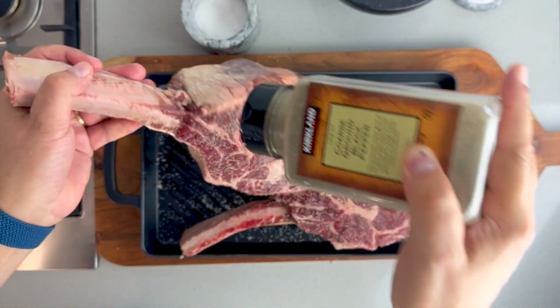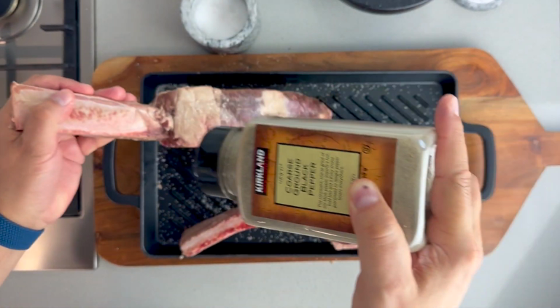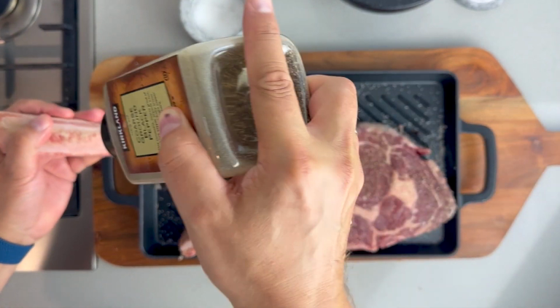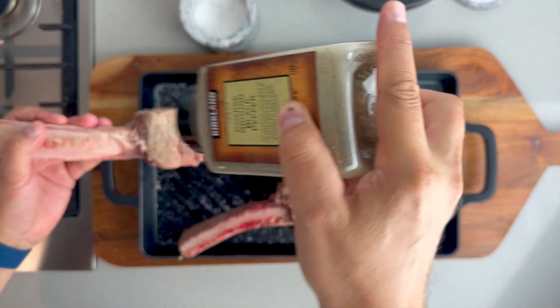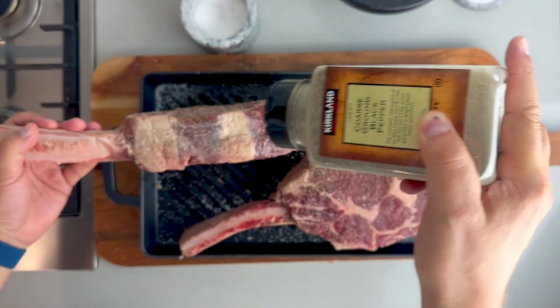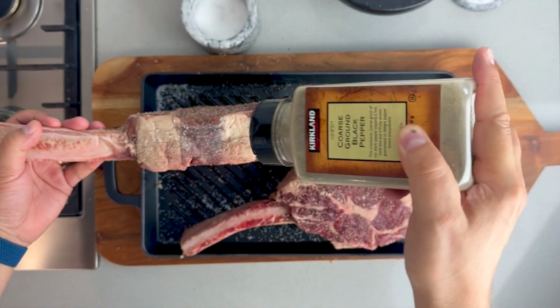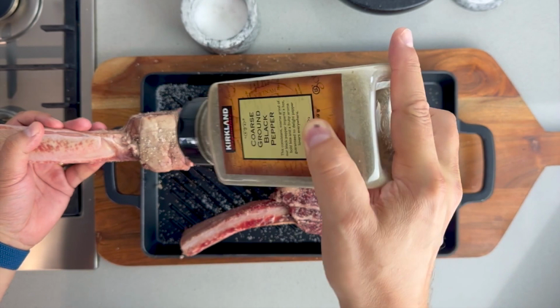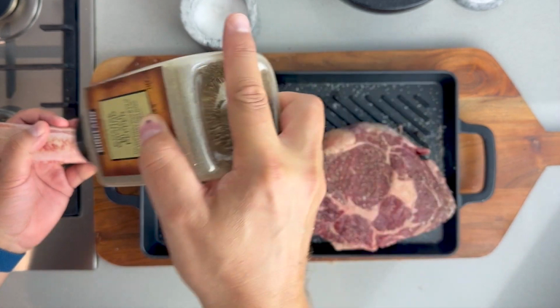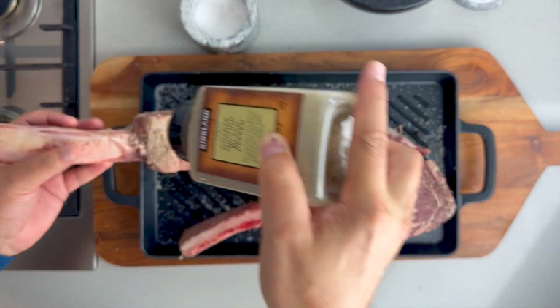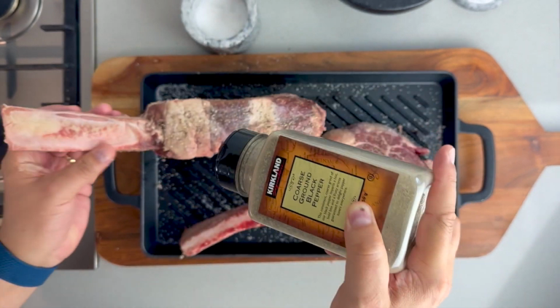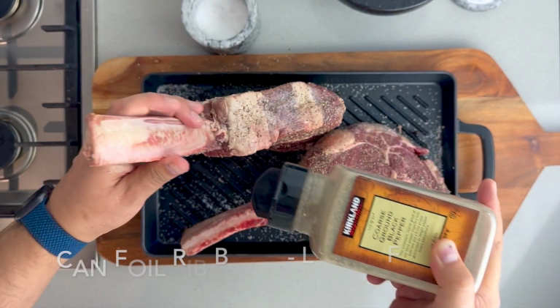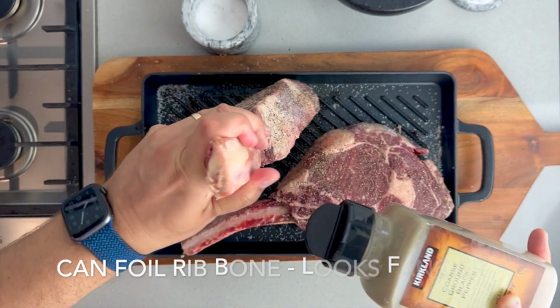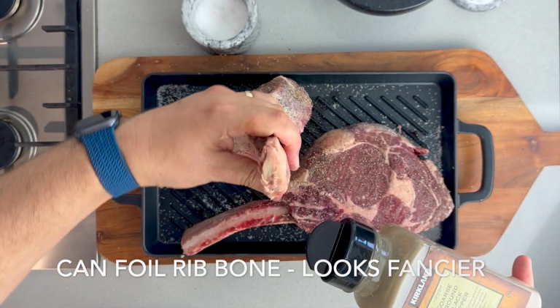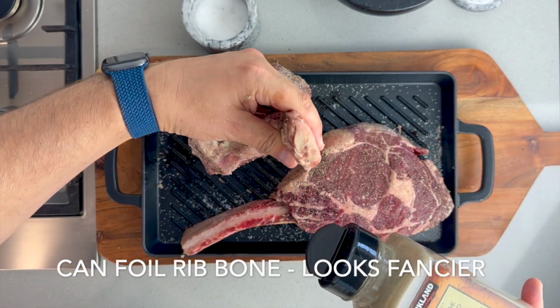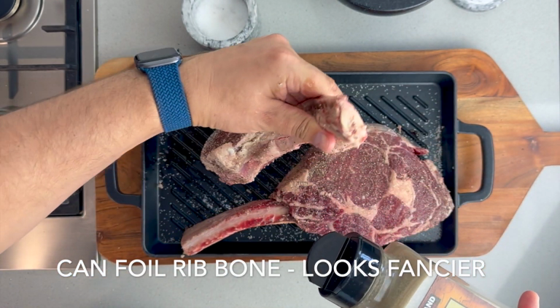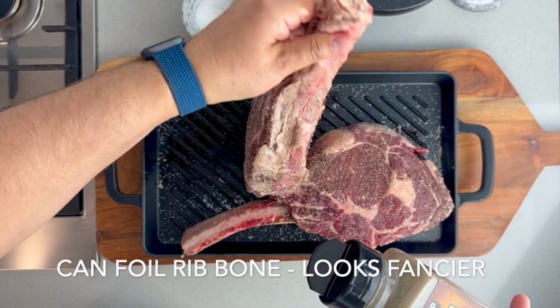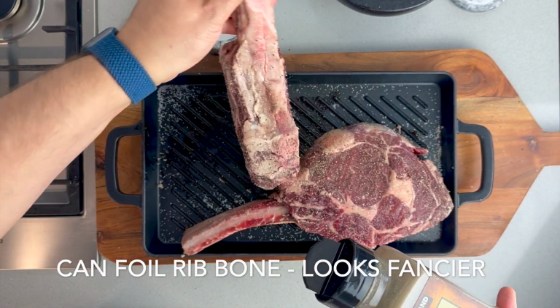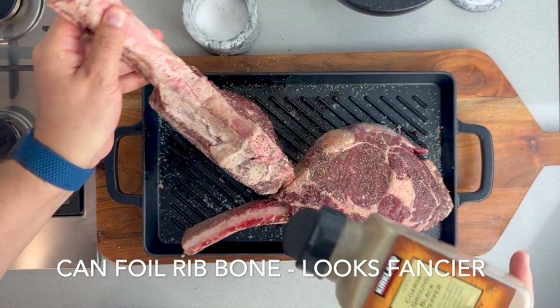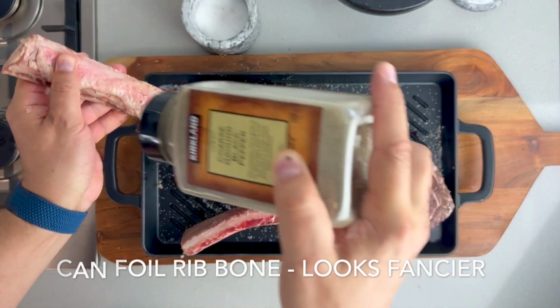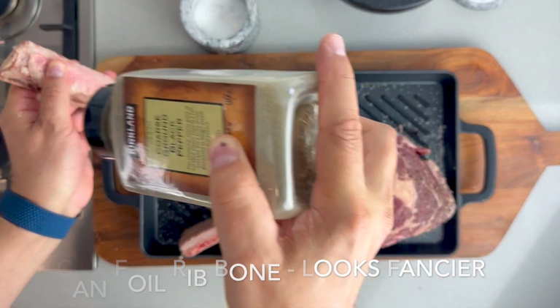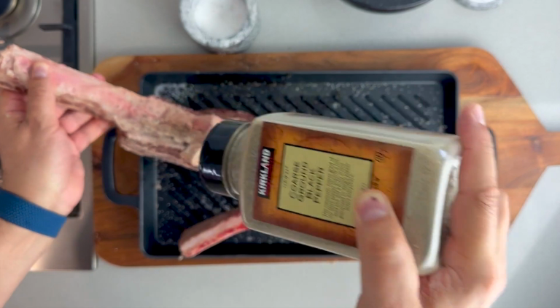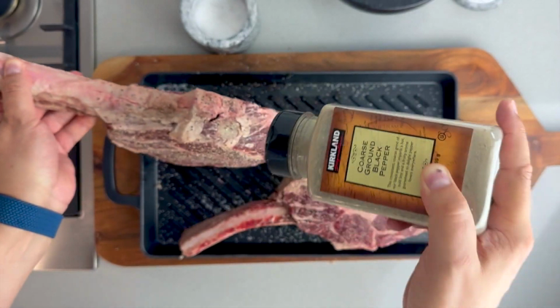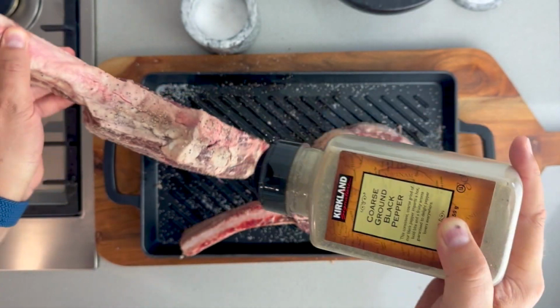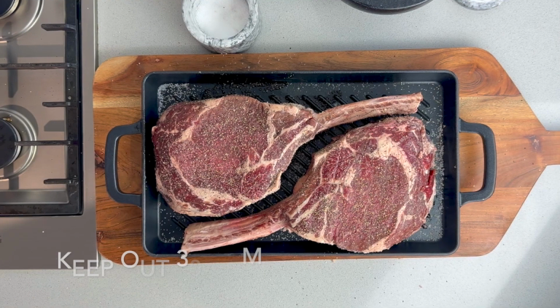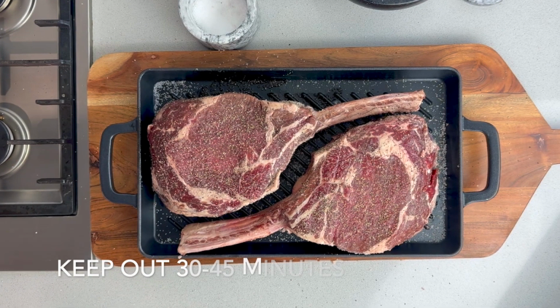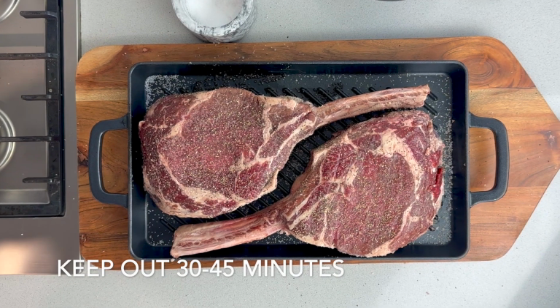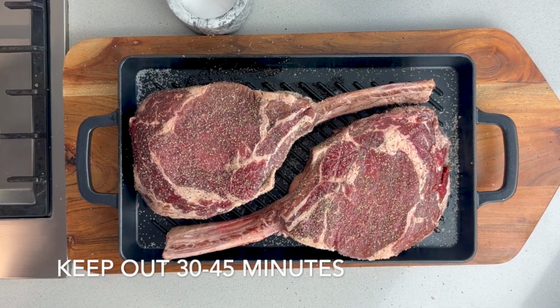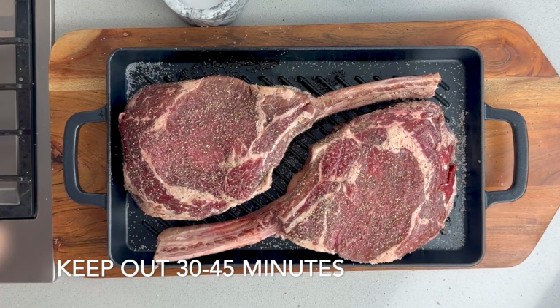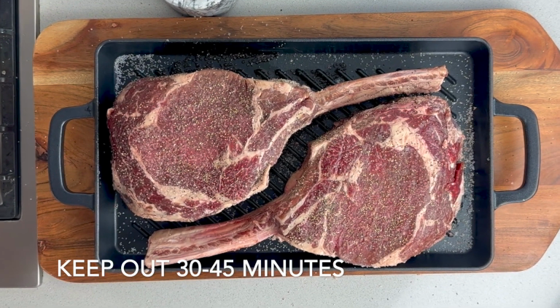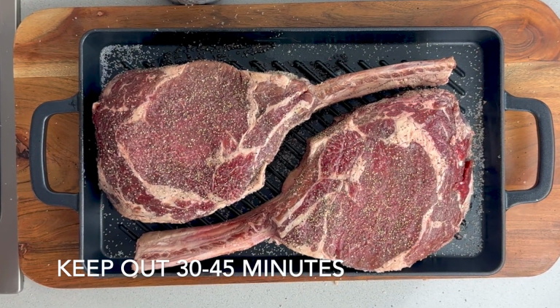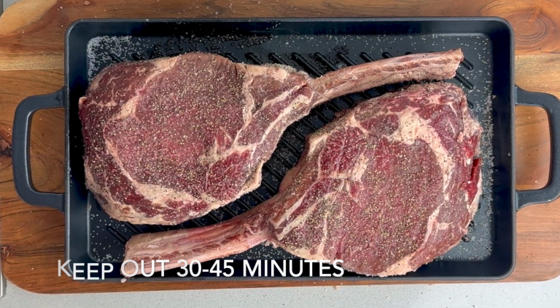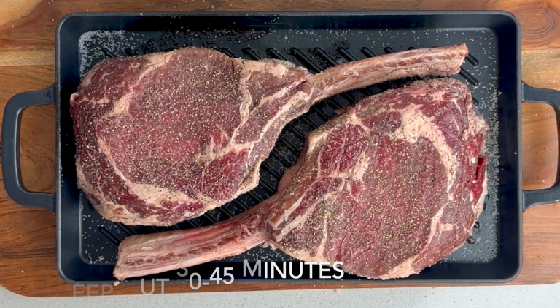If you want, just for aesthetic reasons, you can foil the rib bone — when you serve it, it kind of looks nicer. Now we're going to bring it up to room temperature while I get the barbecue ready.